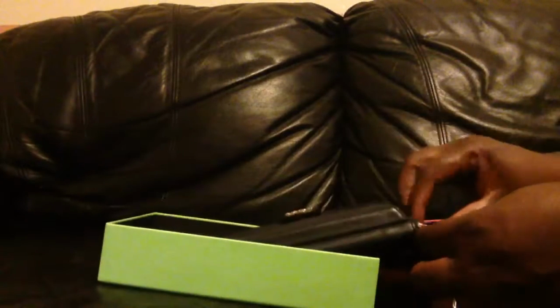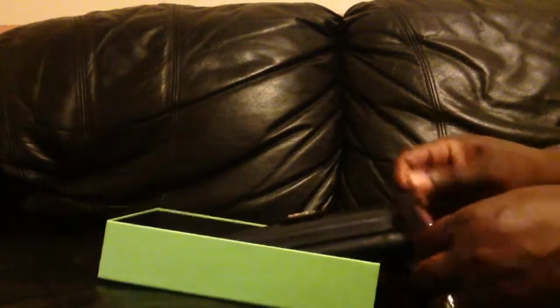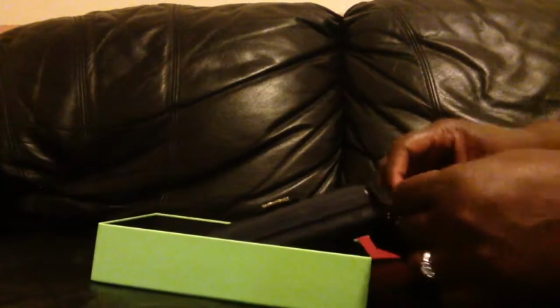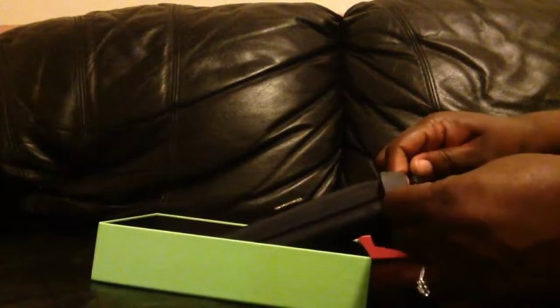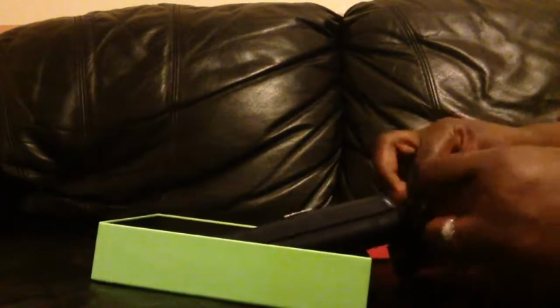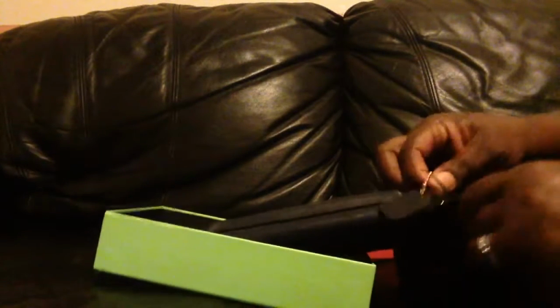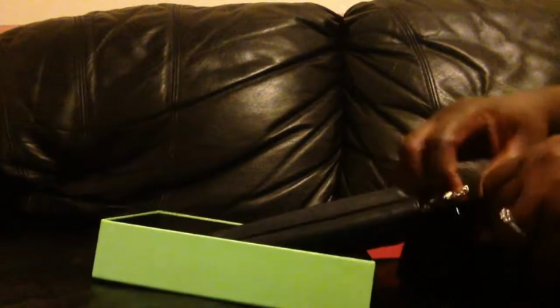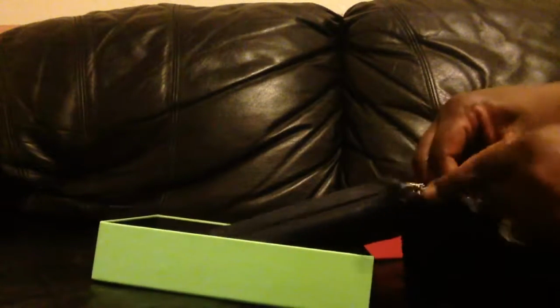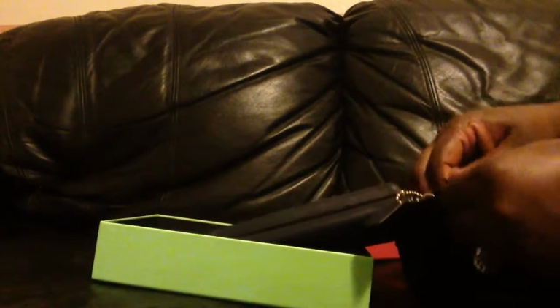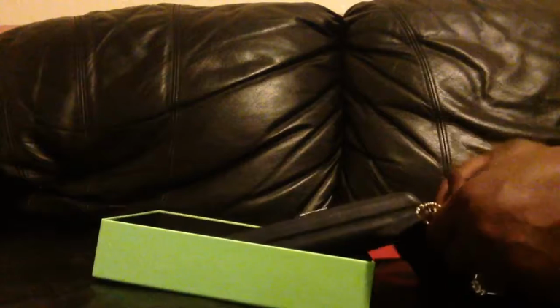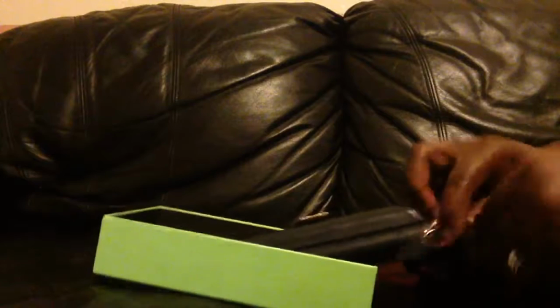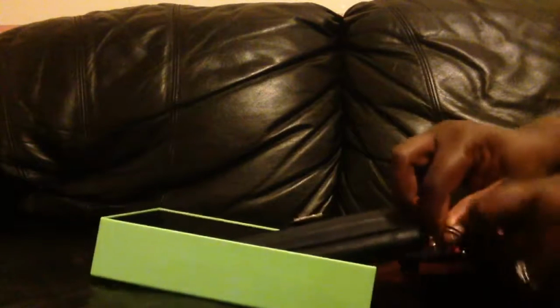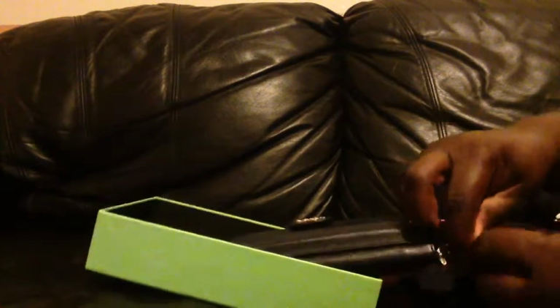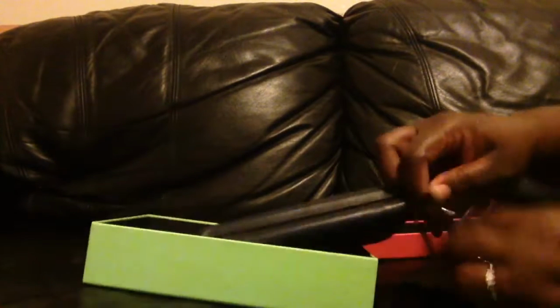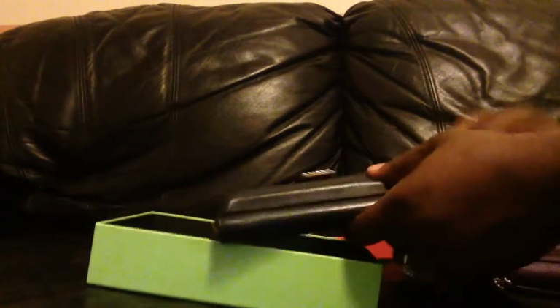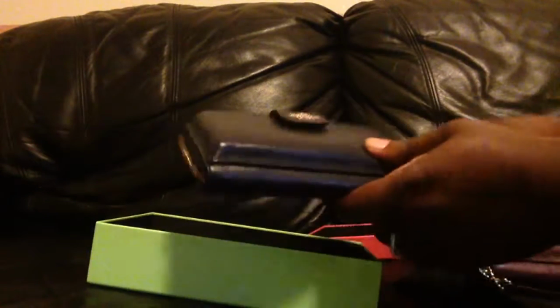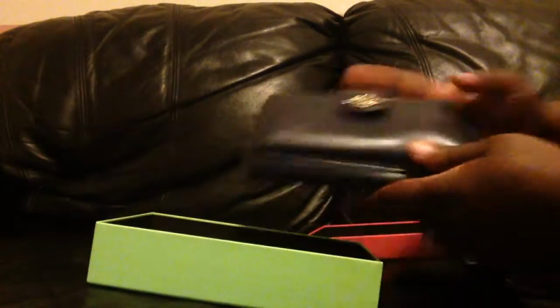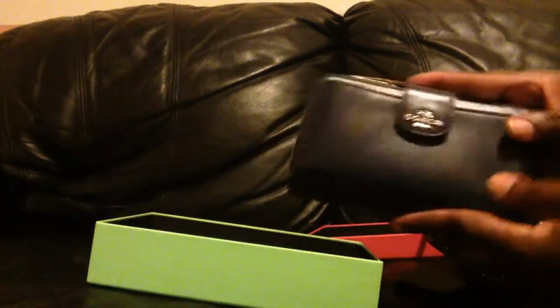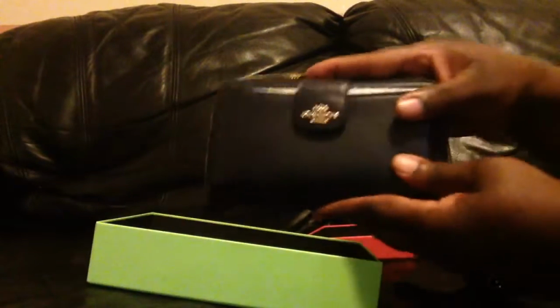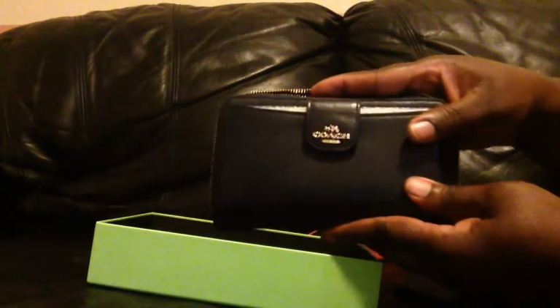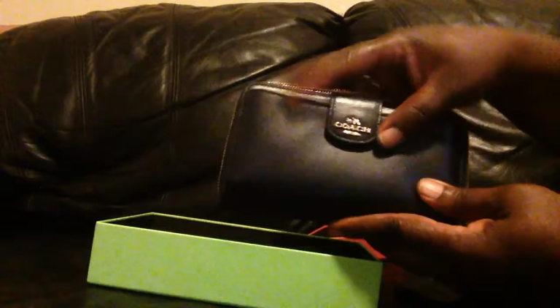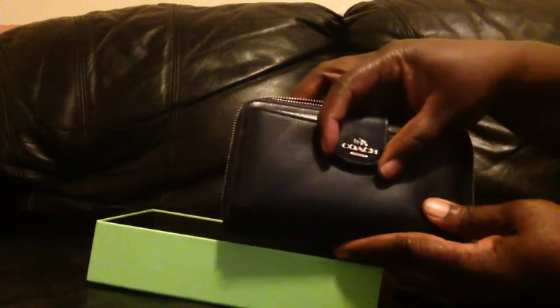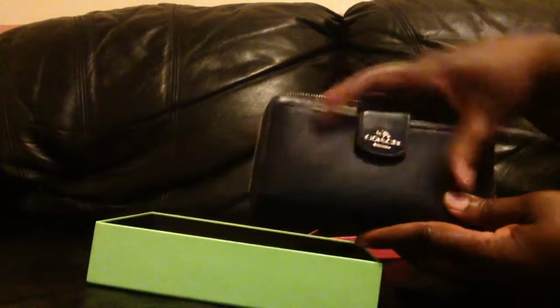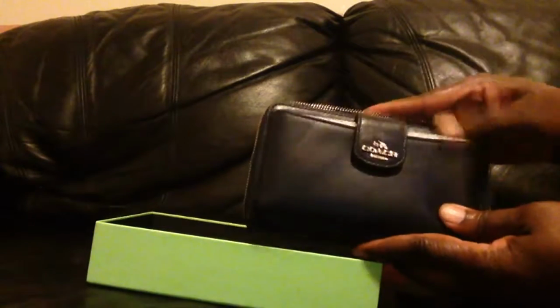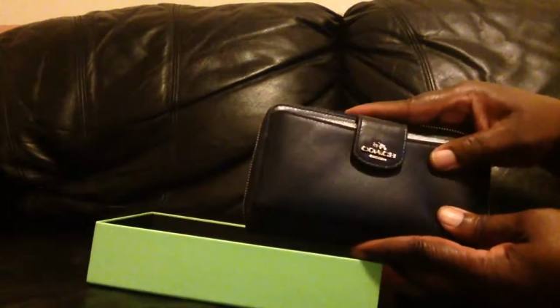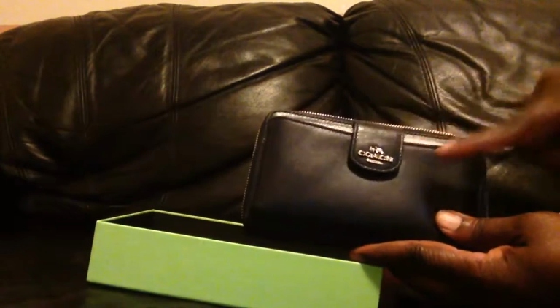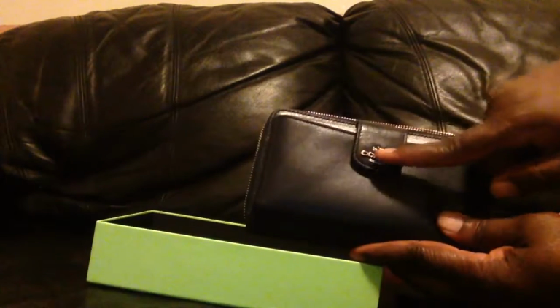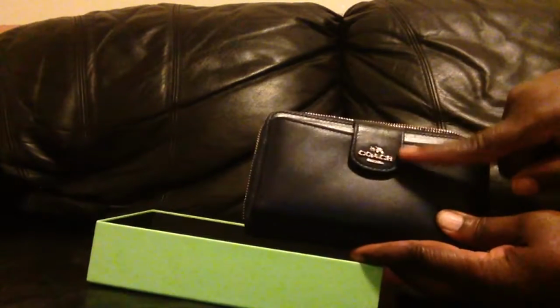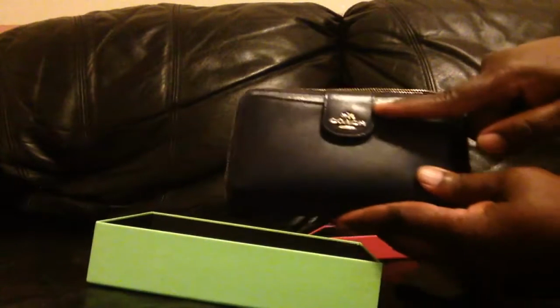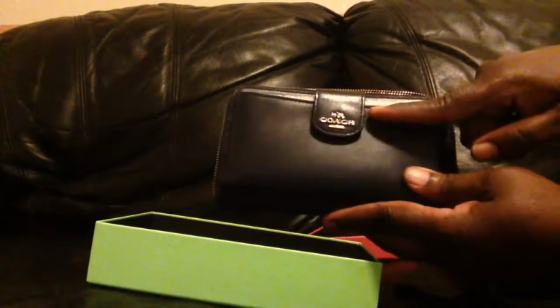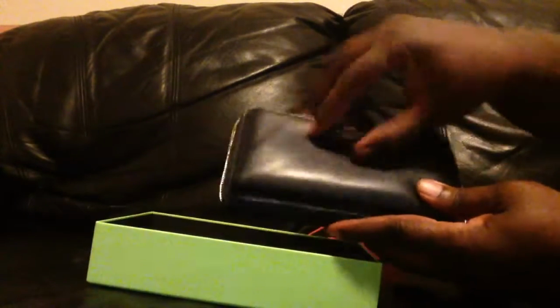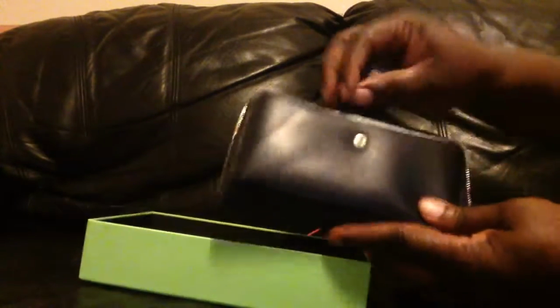Let me see how easily this packaging comes off — oh yeah, it's pretty easy. Okay, so it is navy with gold hardware. It's gorgeous.